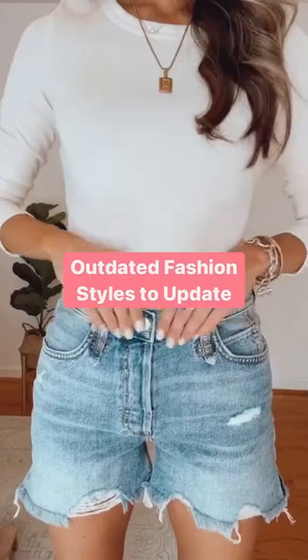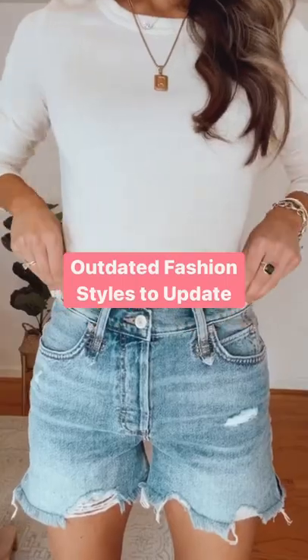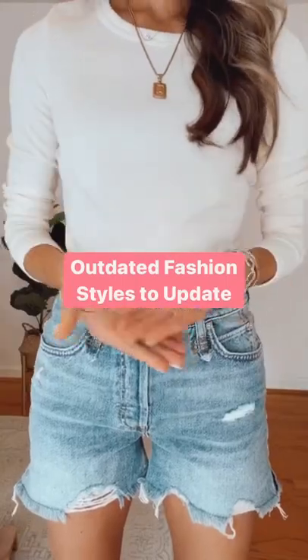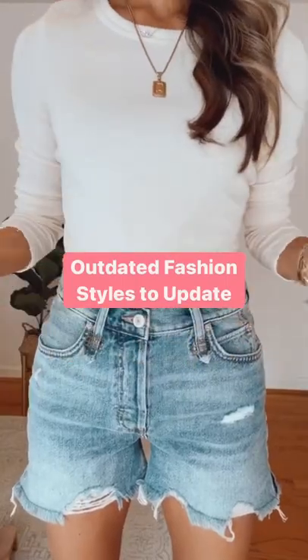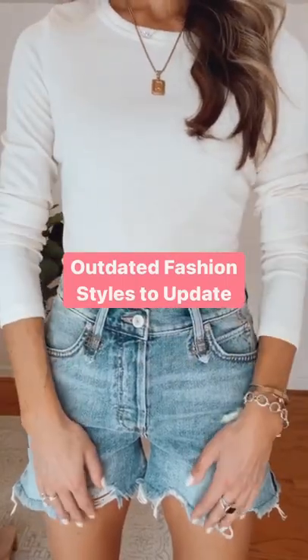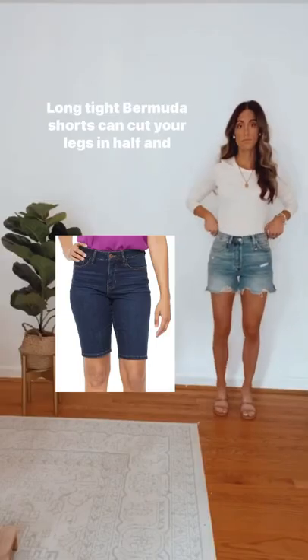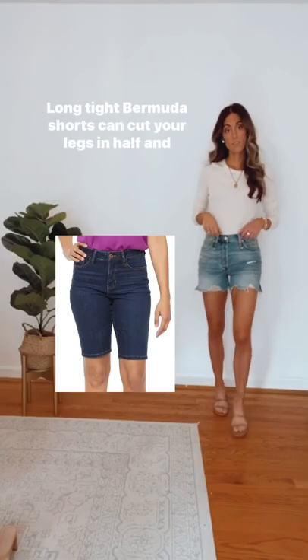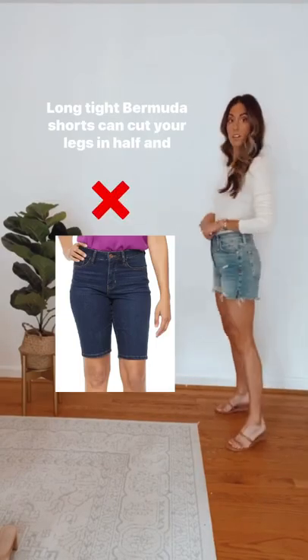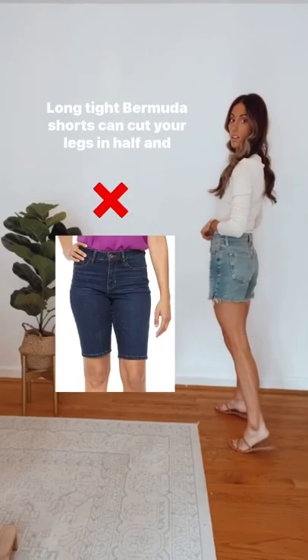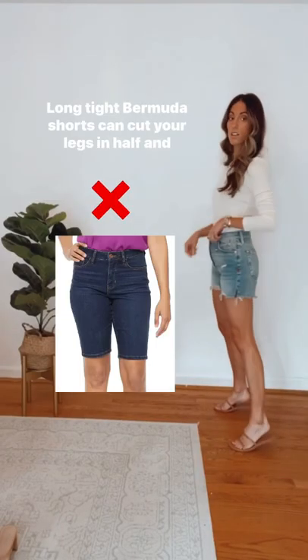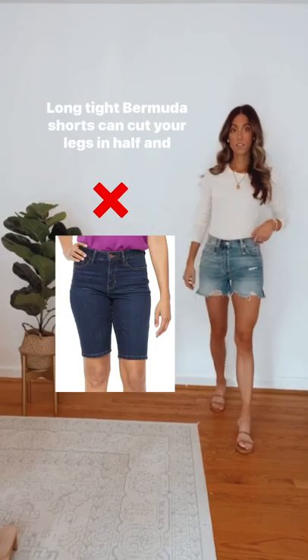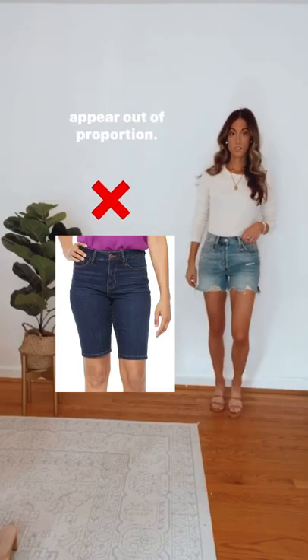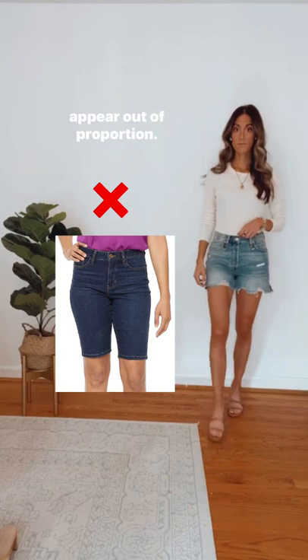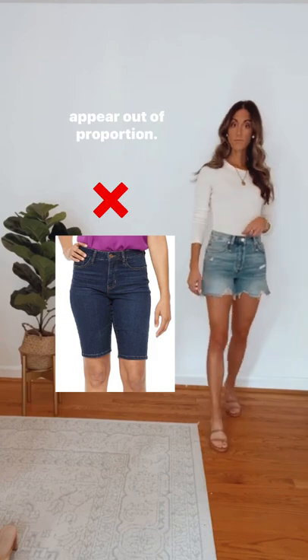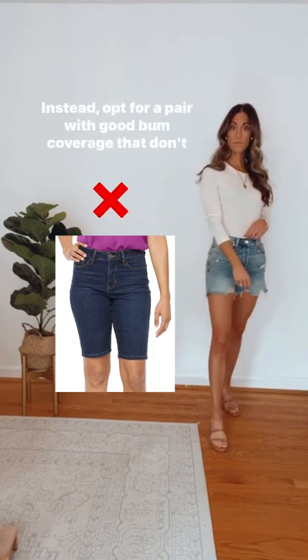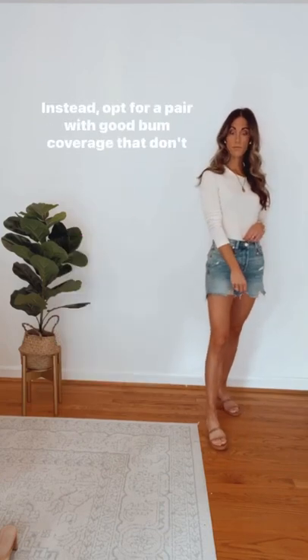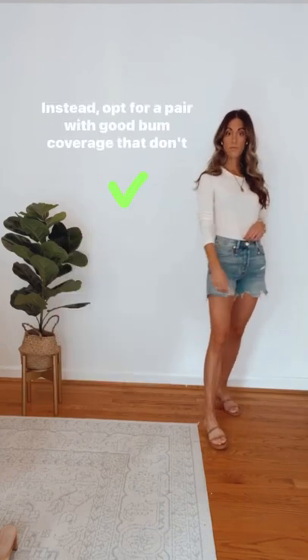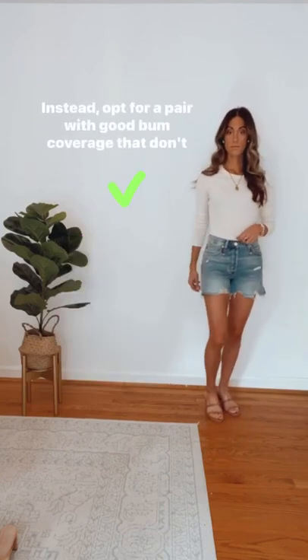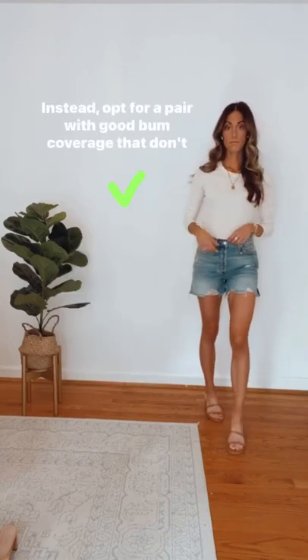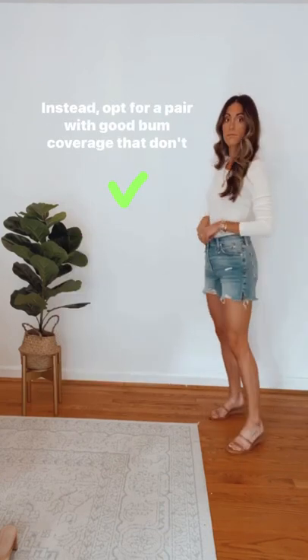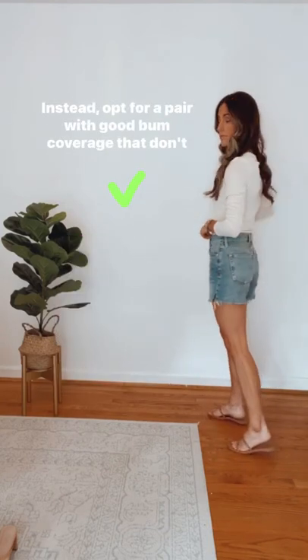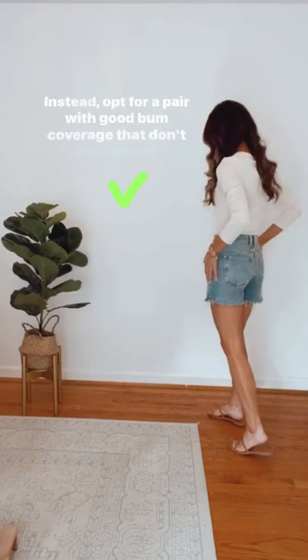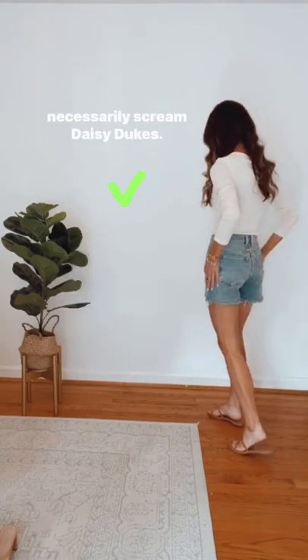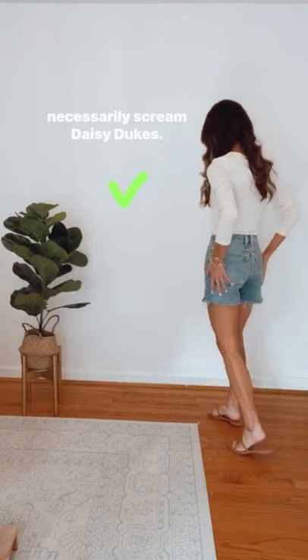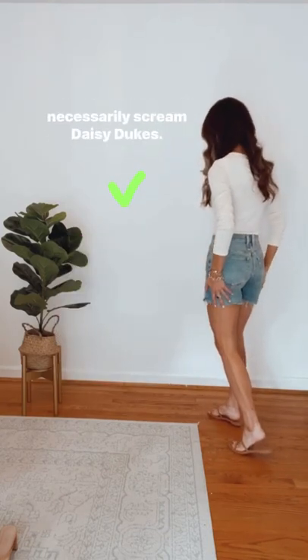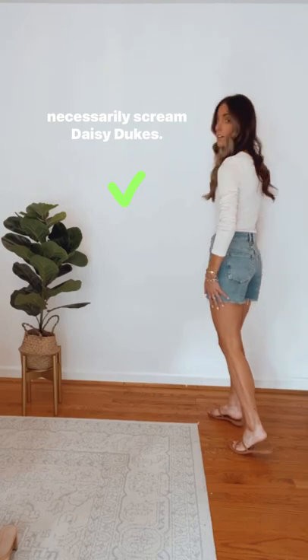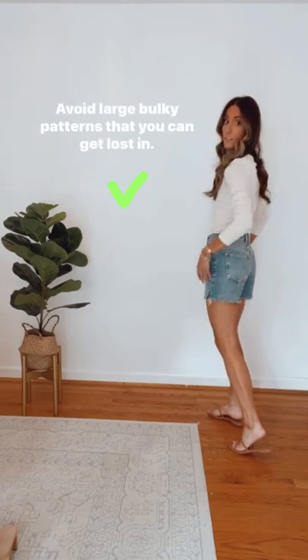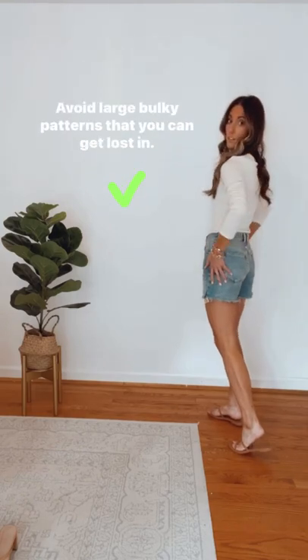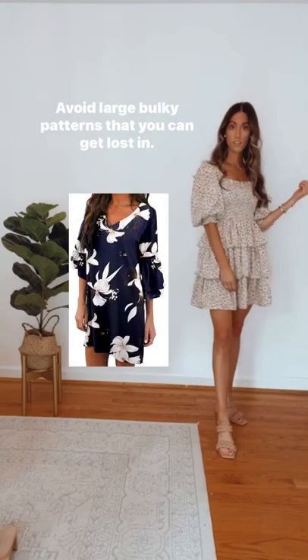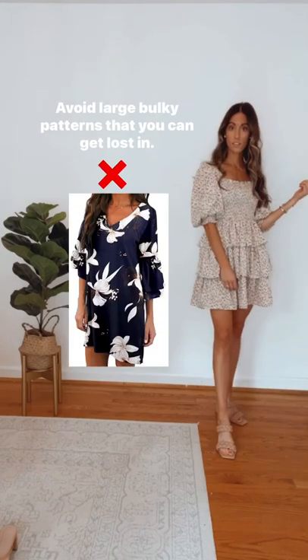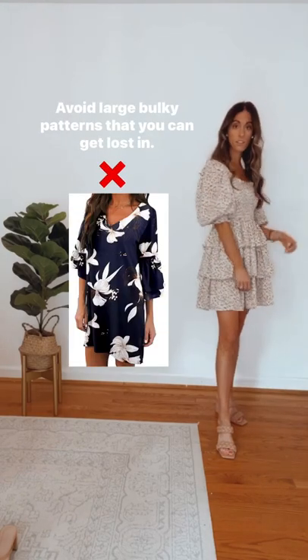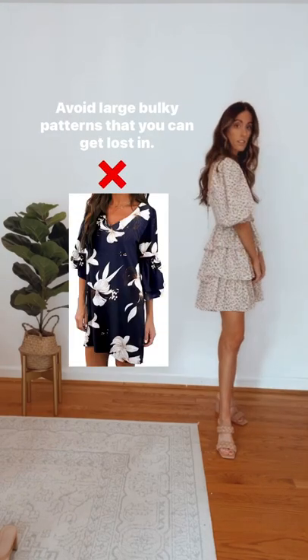Outdated fashion styles to update: long Bermuda shorts can cut your legs in half and appear out of proportion. Instead, opt for a pair with good bum coverage that don't necessarily scream daisy dukes.